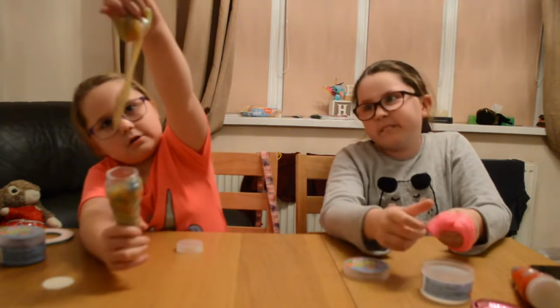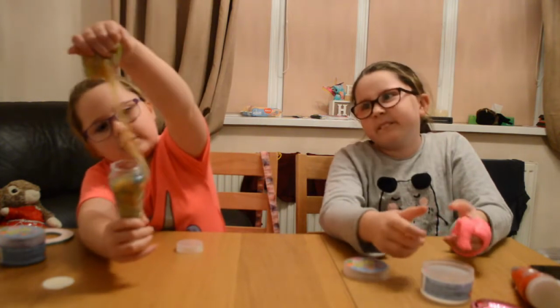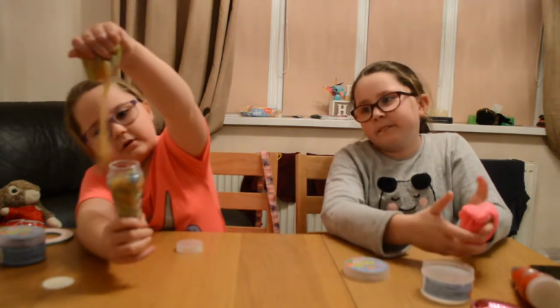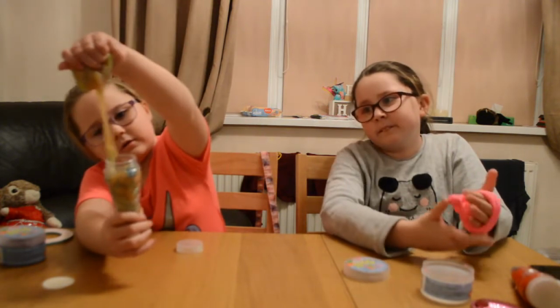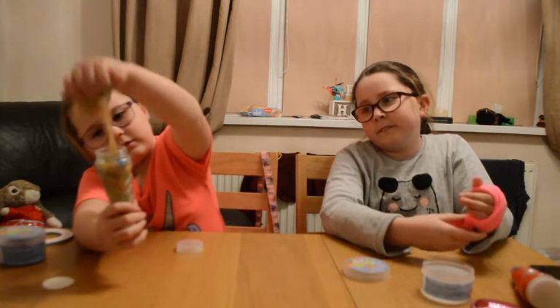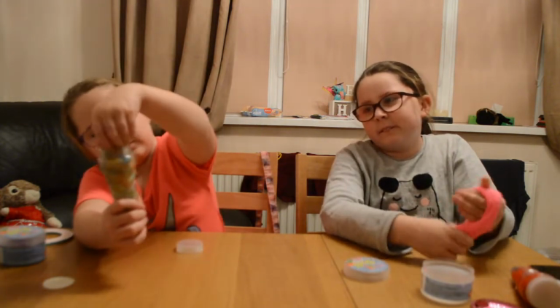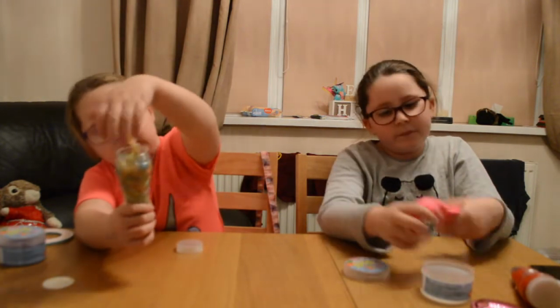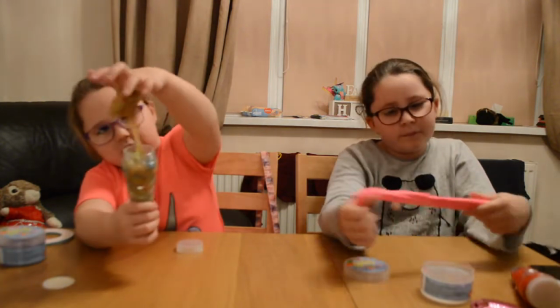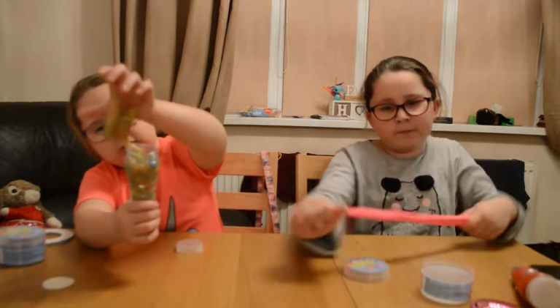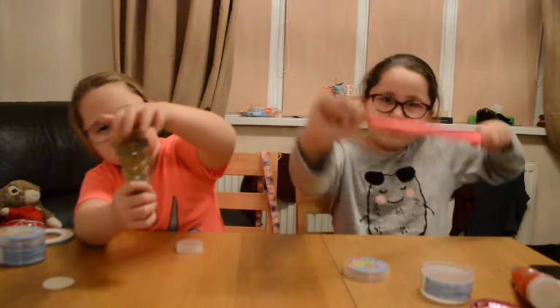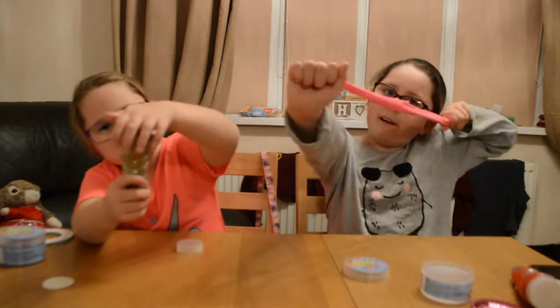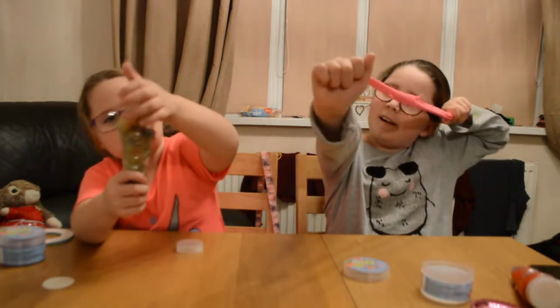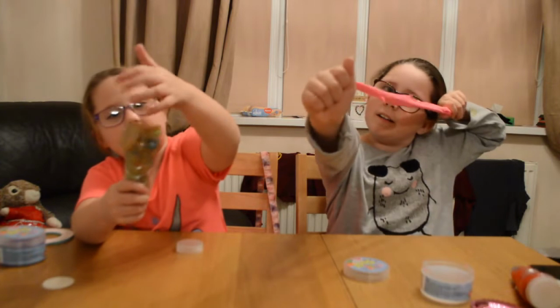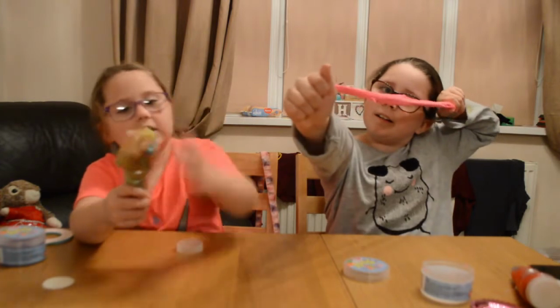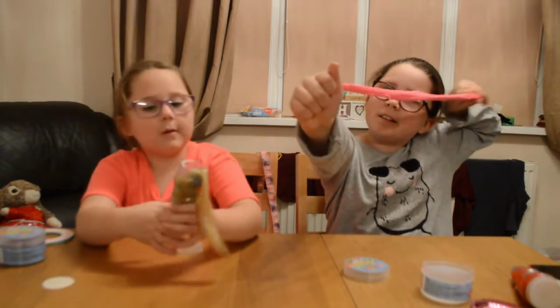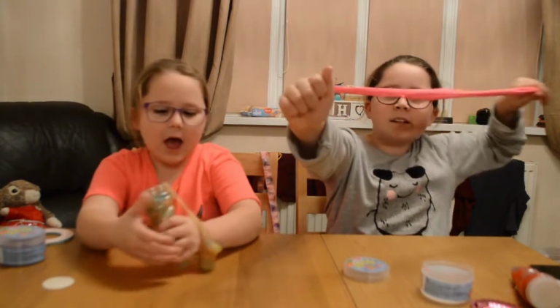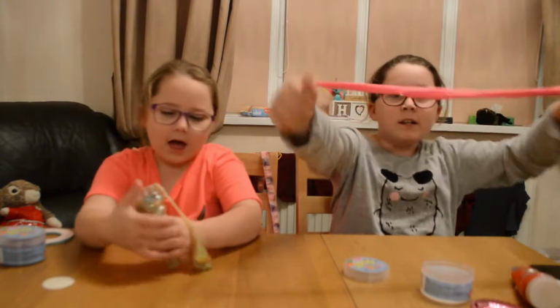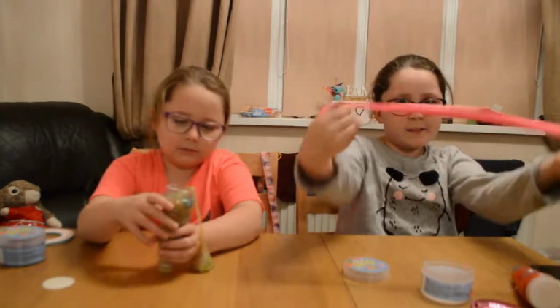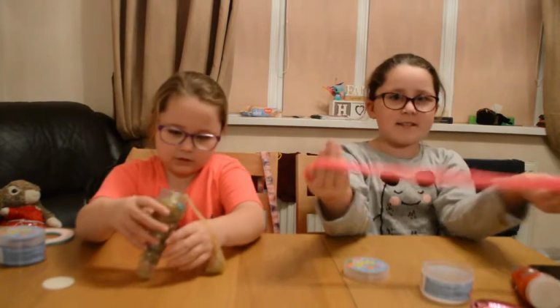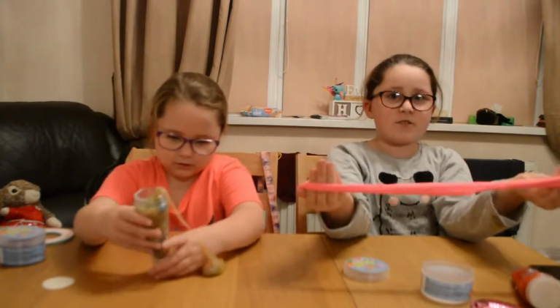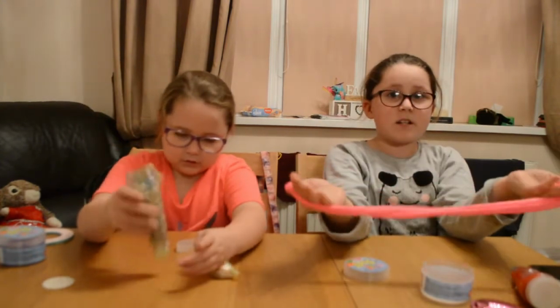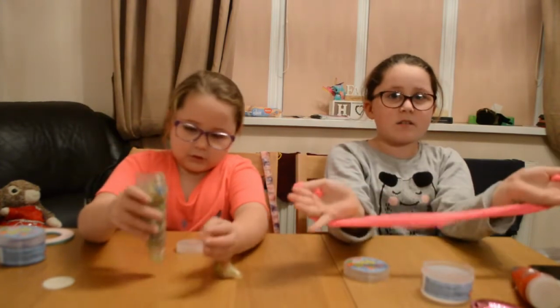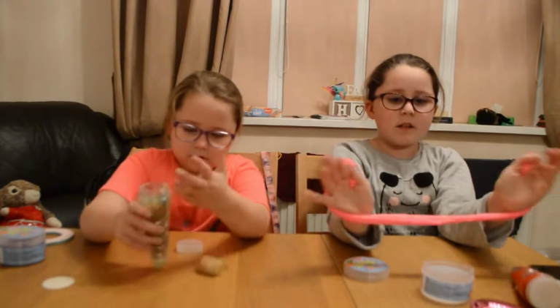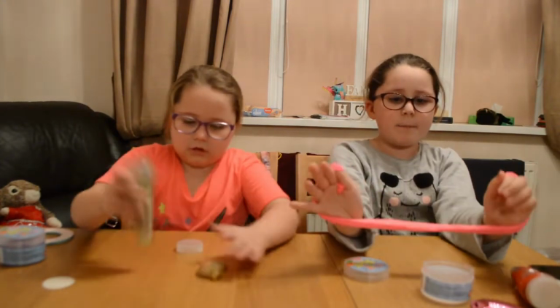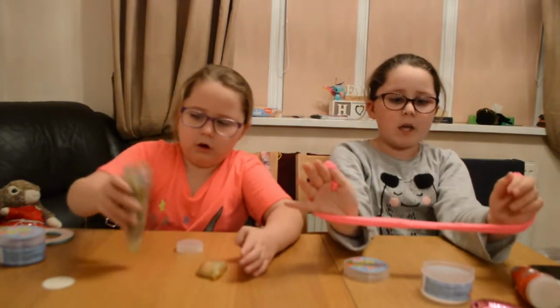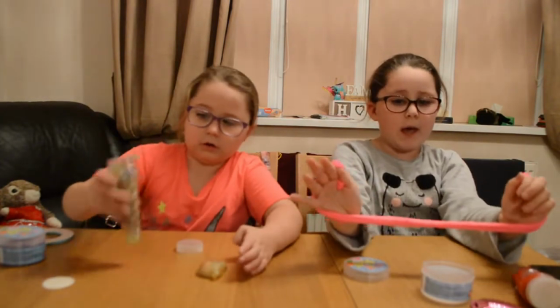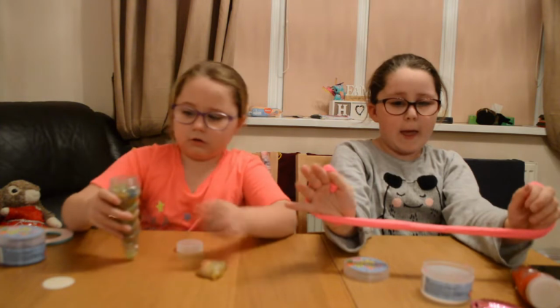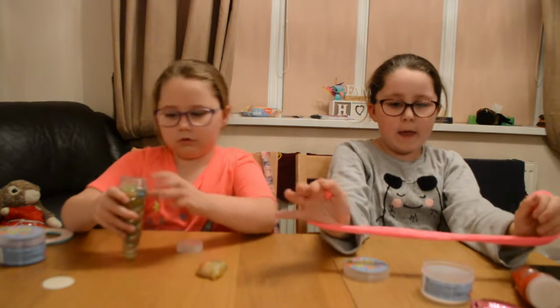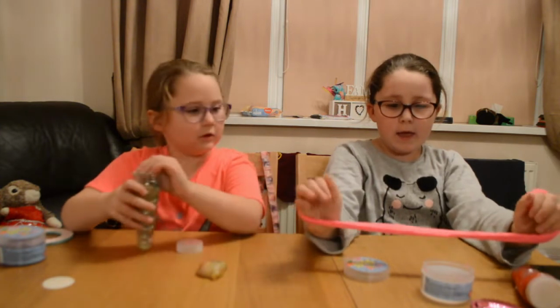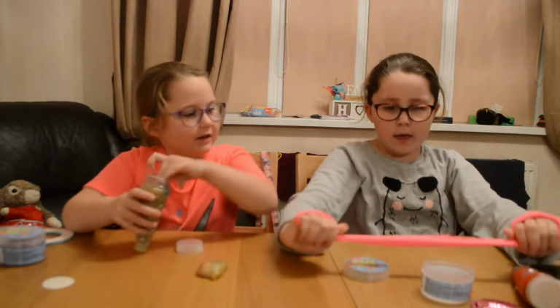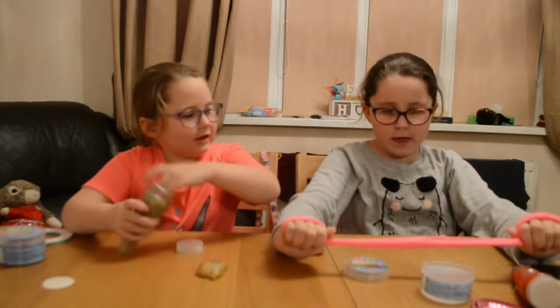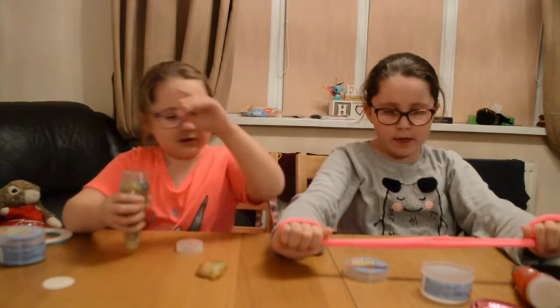Dad, can you come and help? This is the stretchiest slime — ready? You've got a big sister sitting next to you. Do you want to help? I'm not touching that.